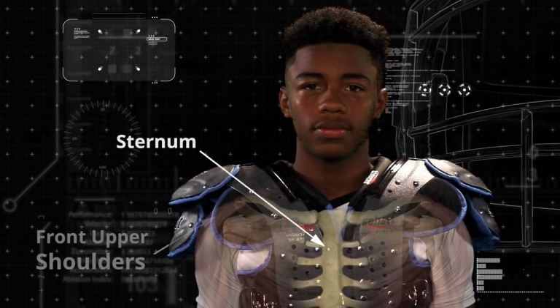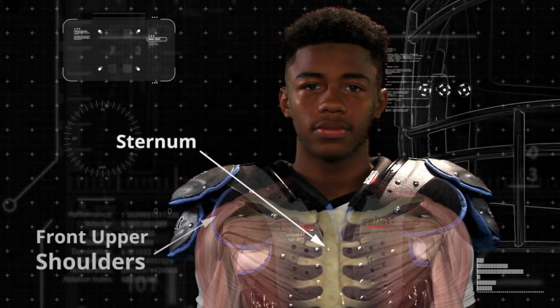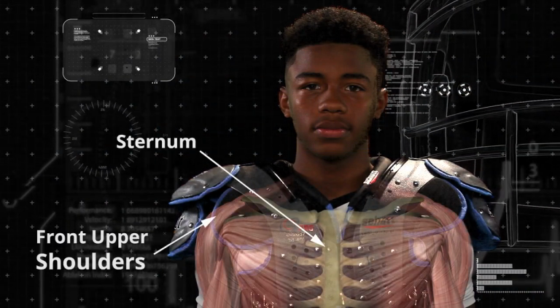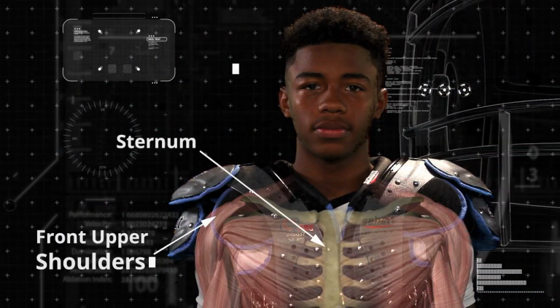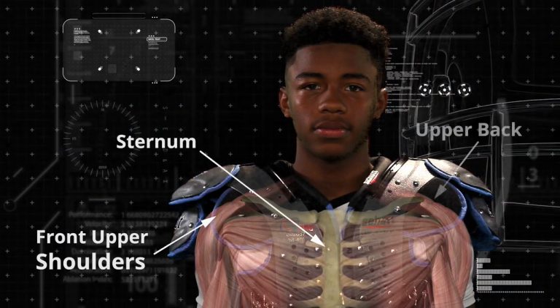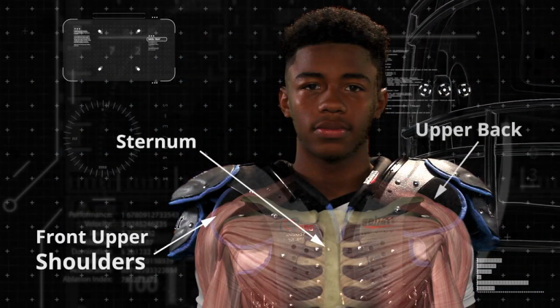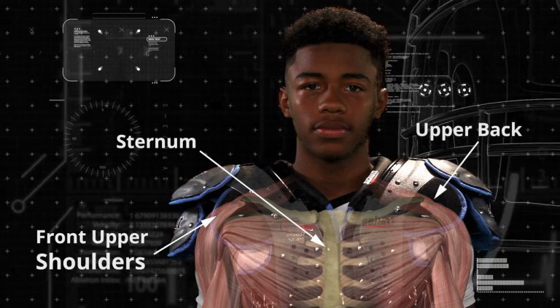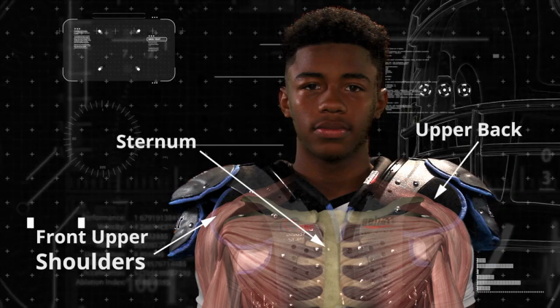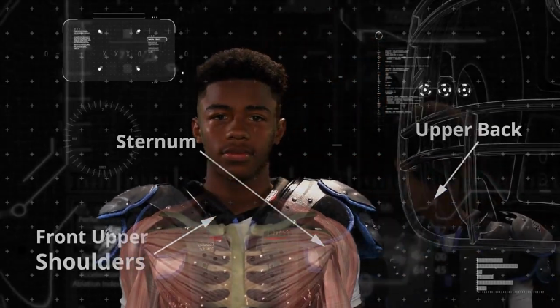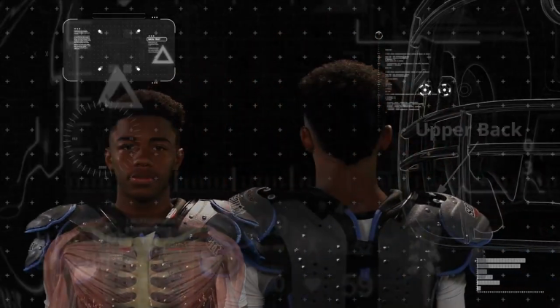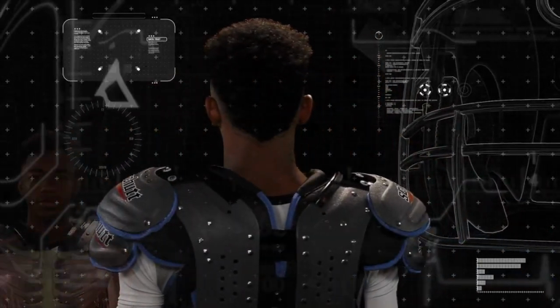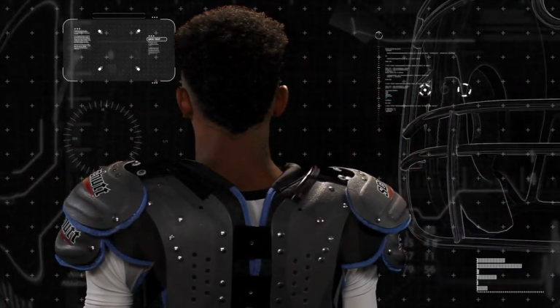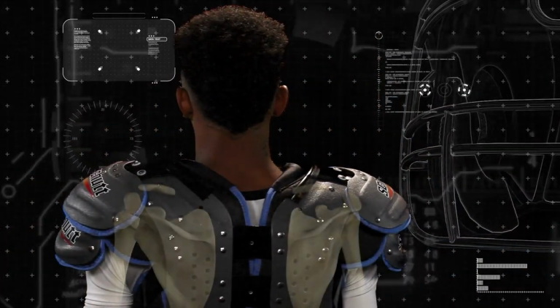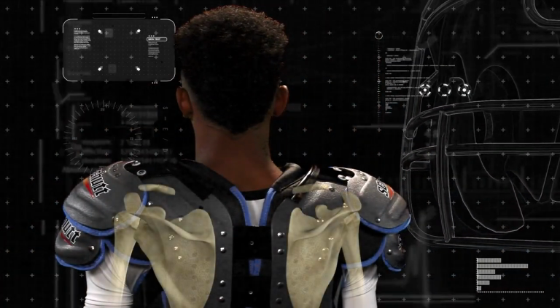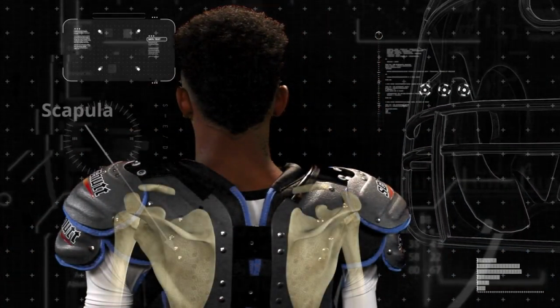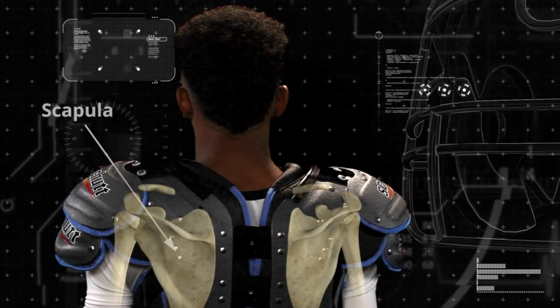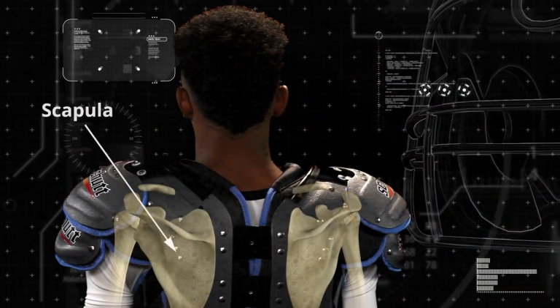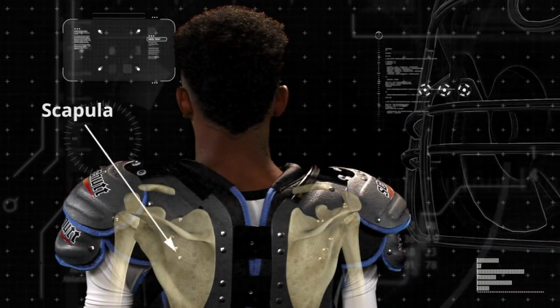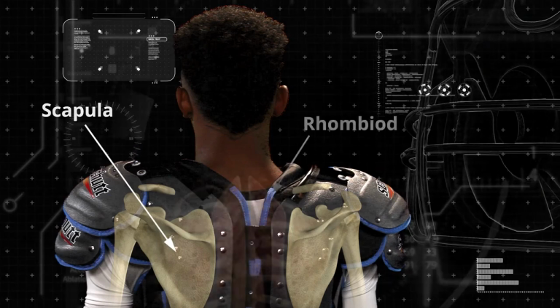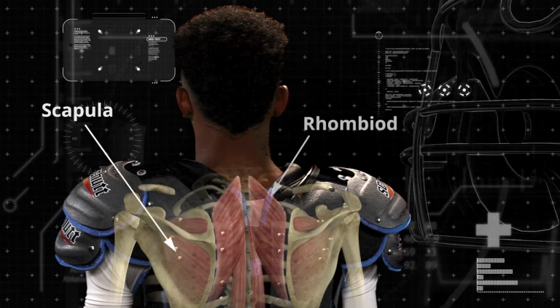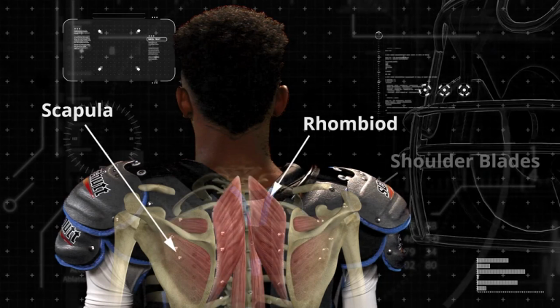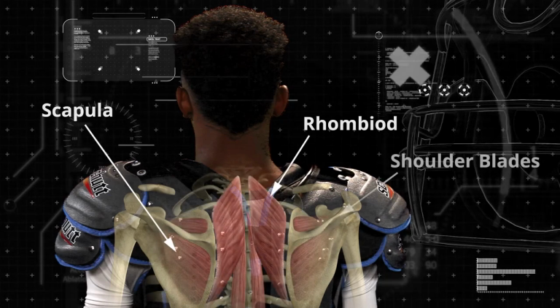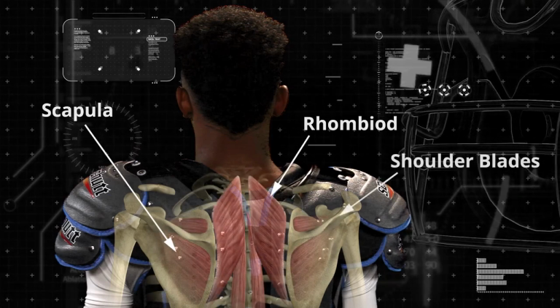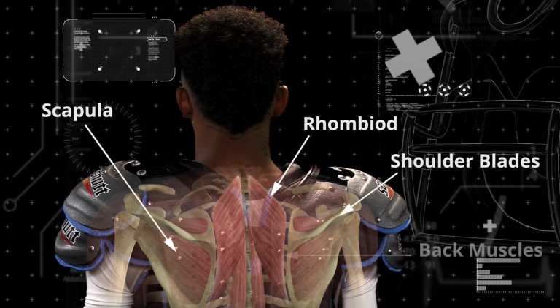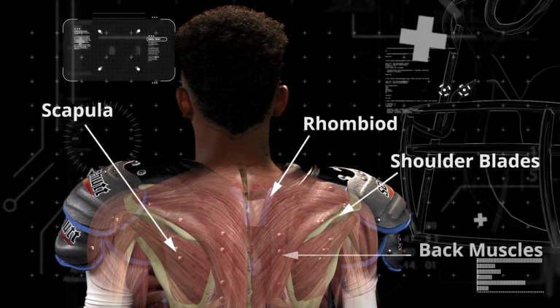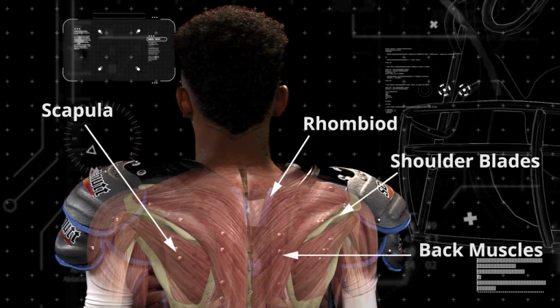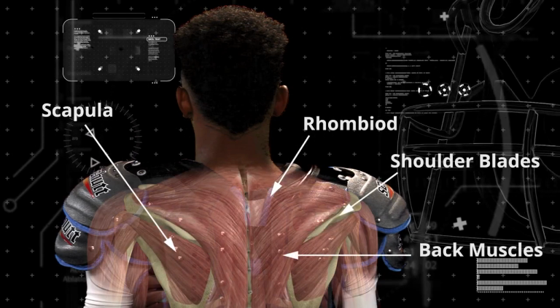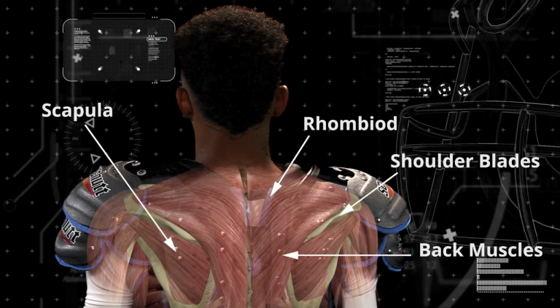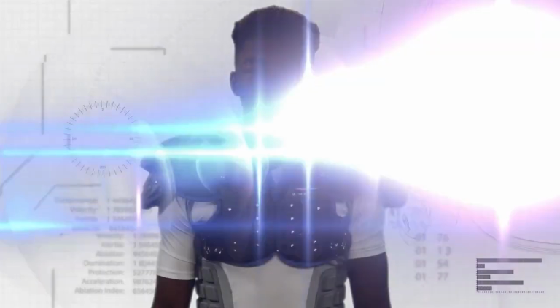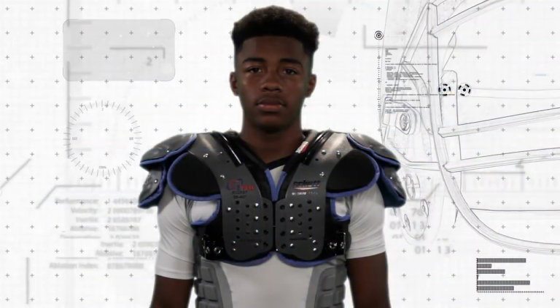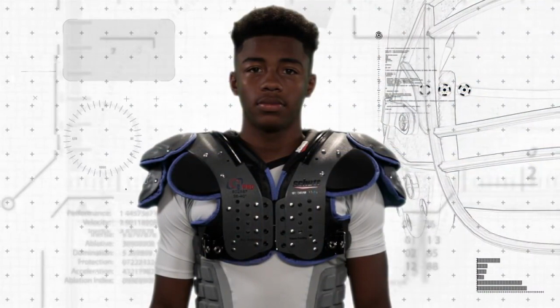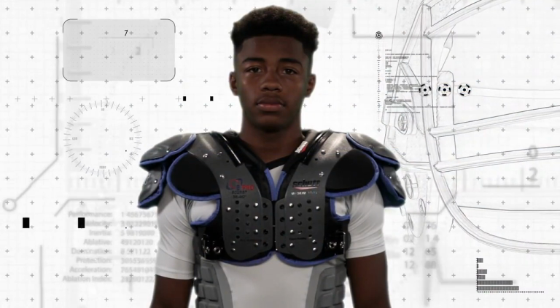As well as the upper back — properly fitted shoulder pads will cover and protect the scapula, rhomboid, and shoulder blades, as well as the musculature area in the back.